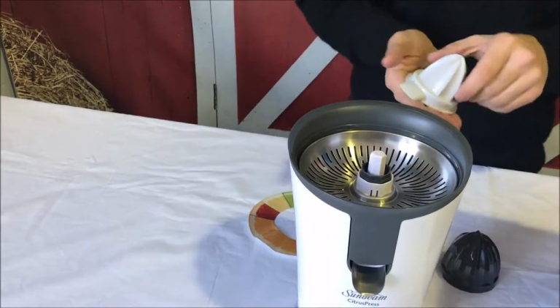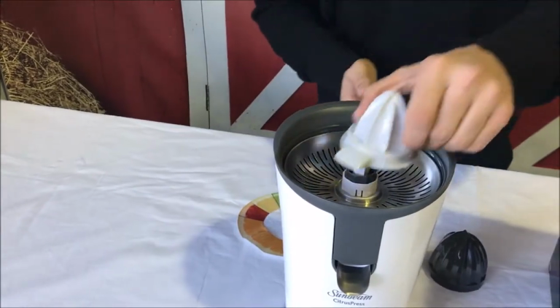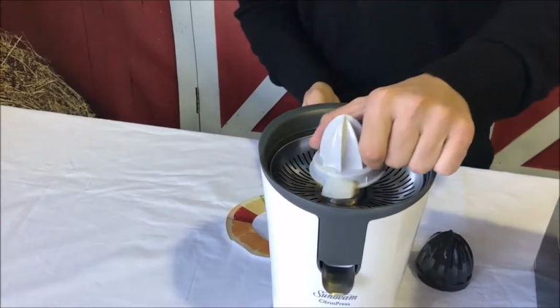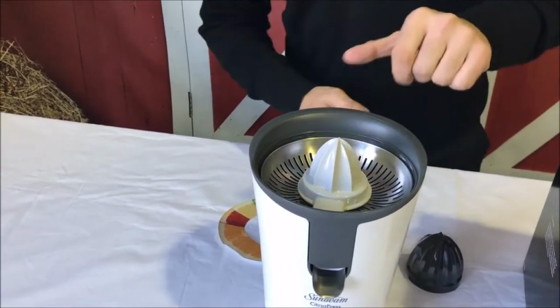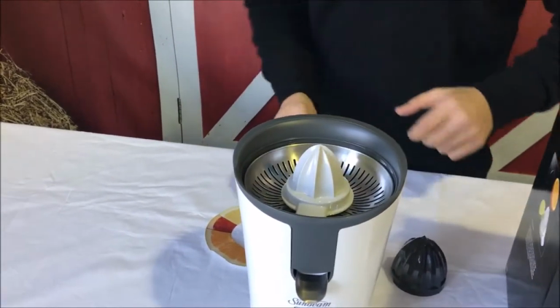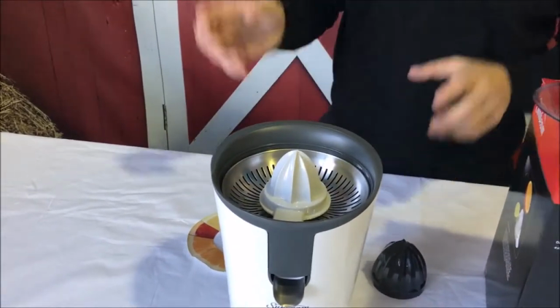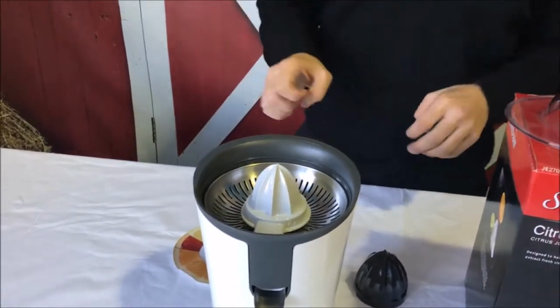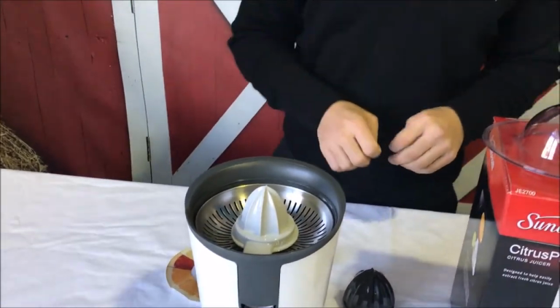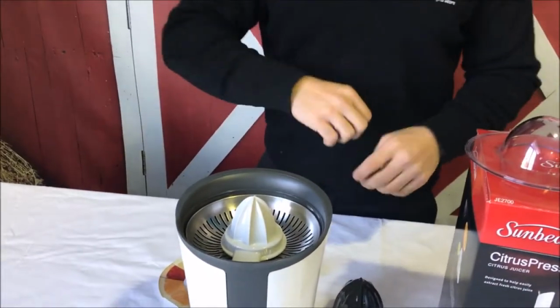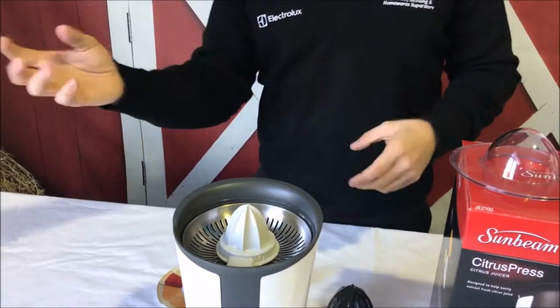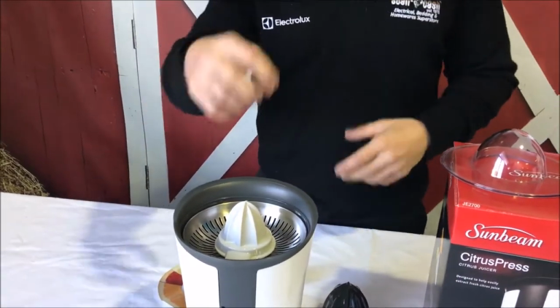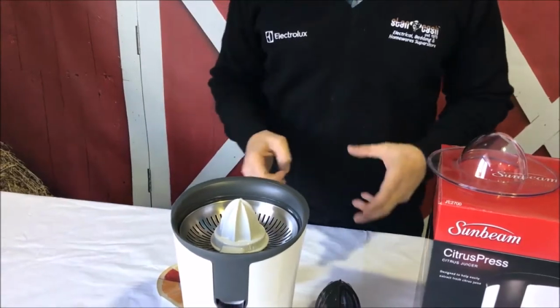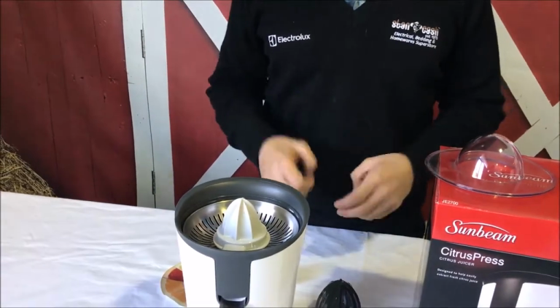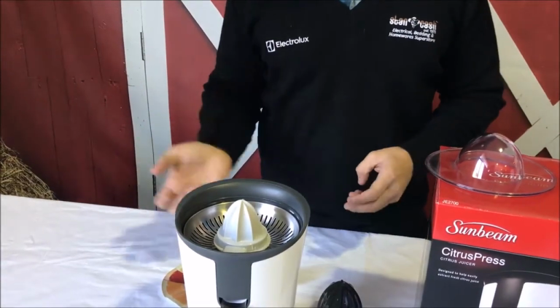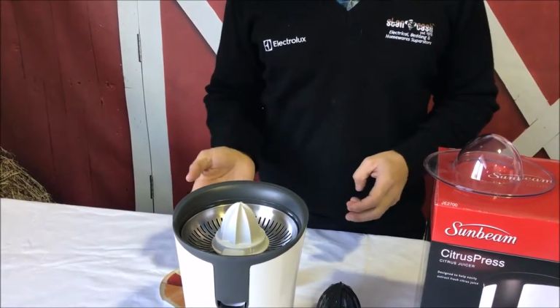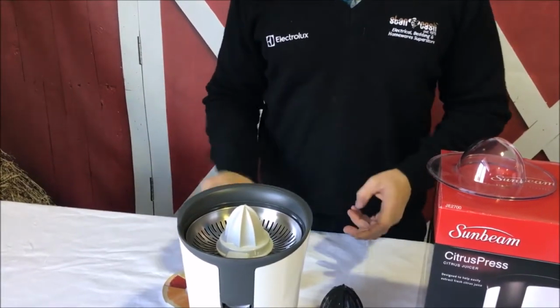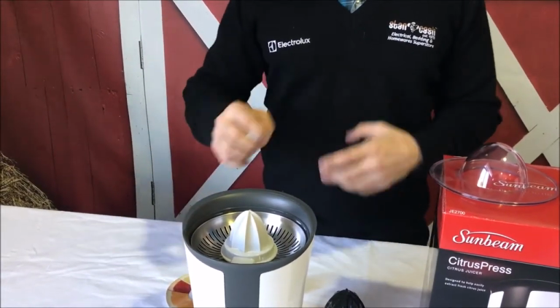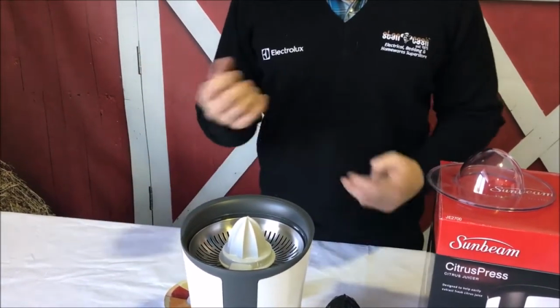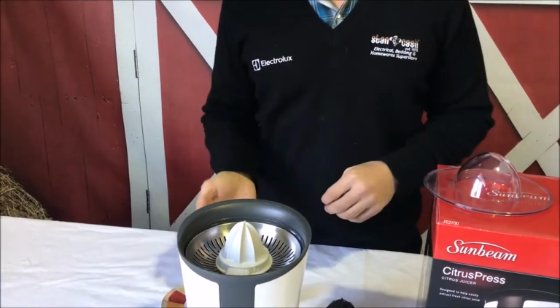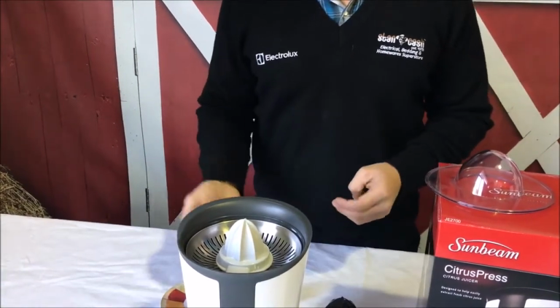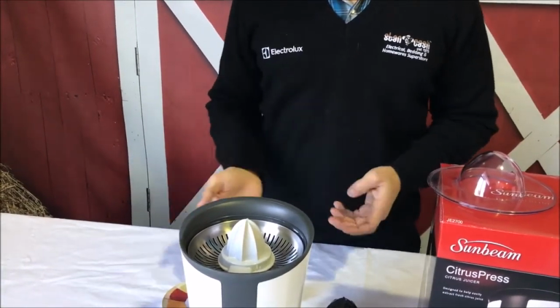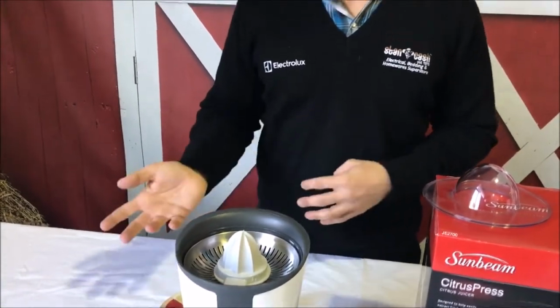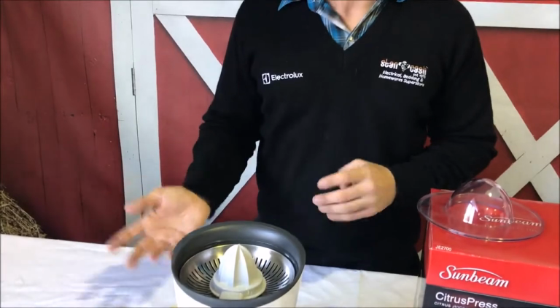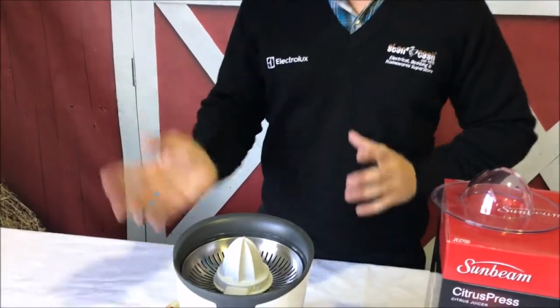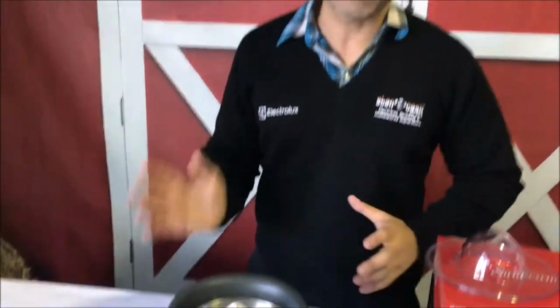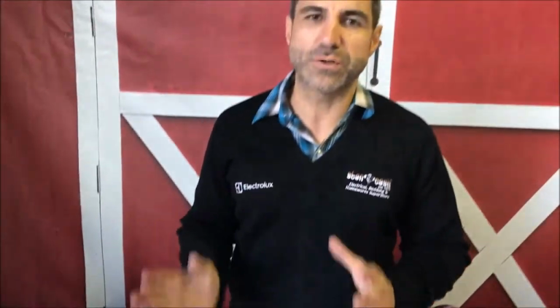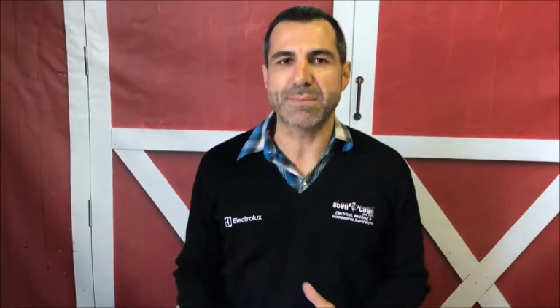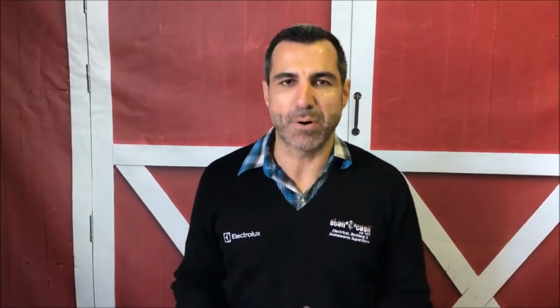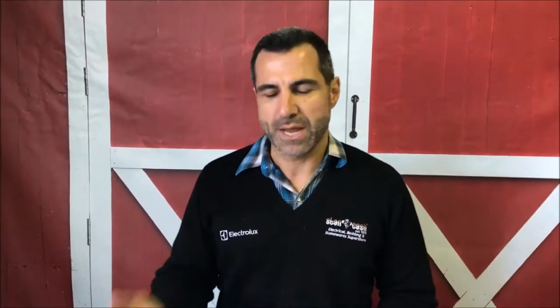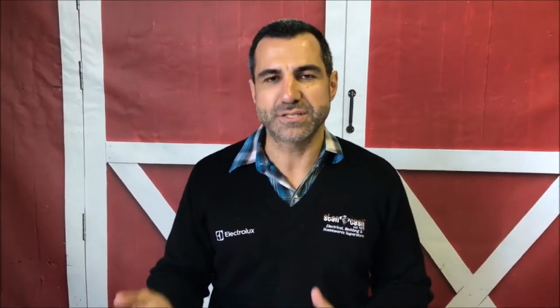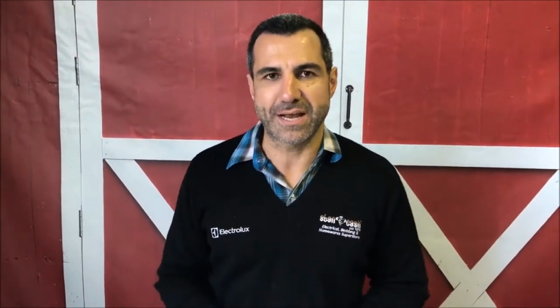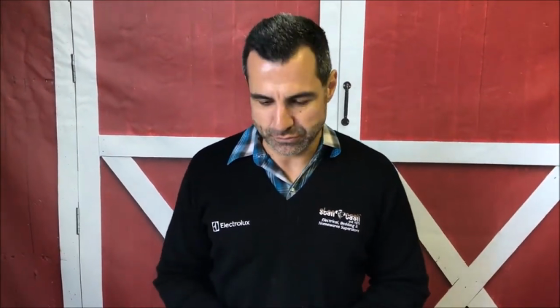The great thing about this product is that when you apply pressure onto the top, the cone will turn to the left, and then when you stop and apply more pressure the cone will turn to the right. So it's making sure that it gets the maximum pulp and juice that it can out of the citrus.